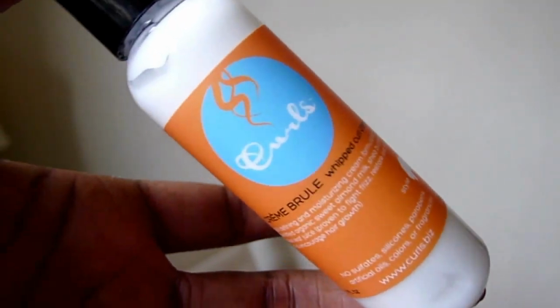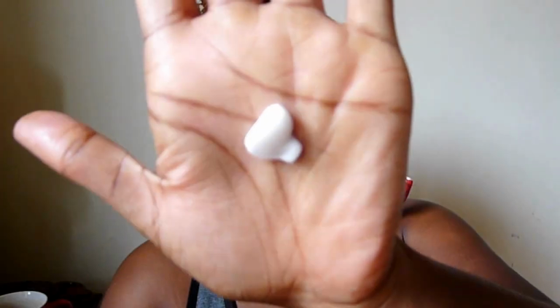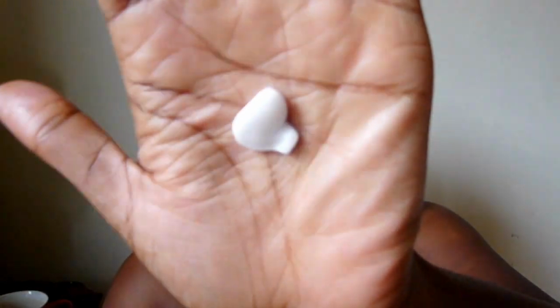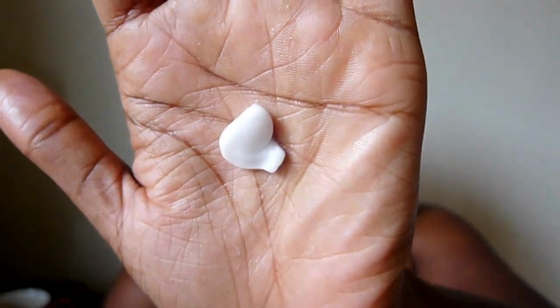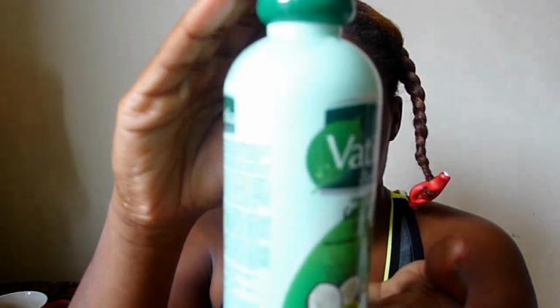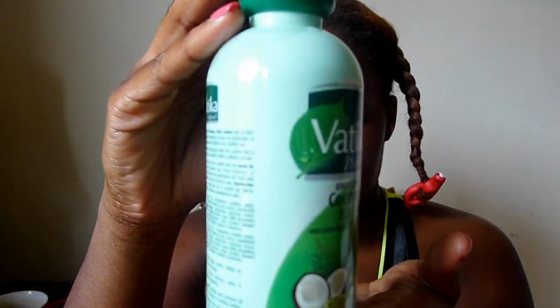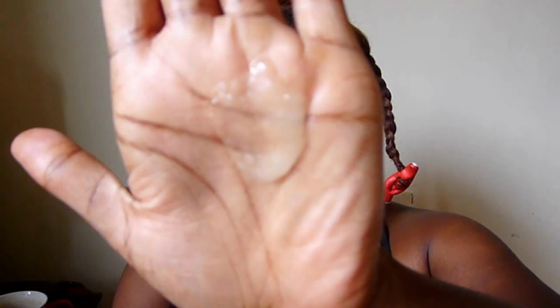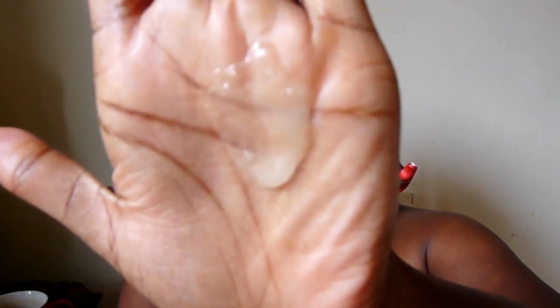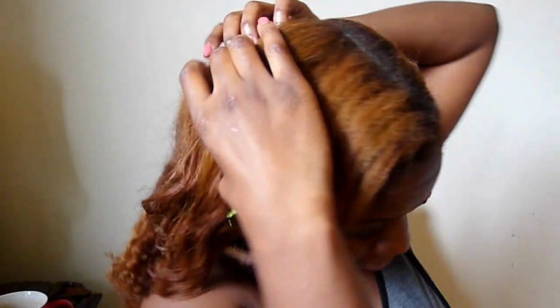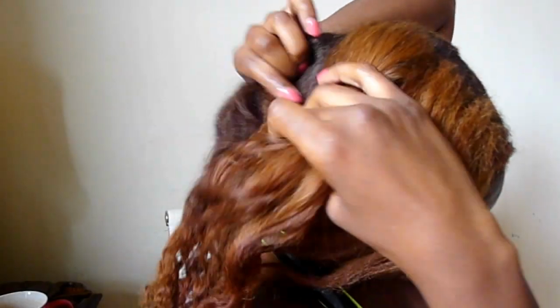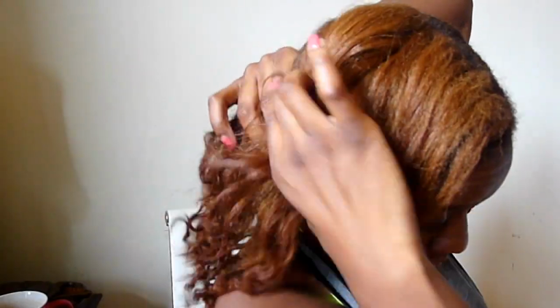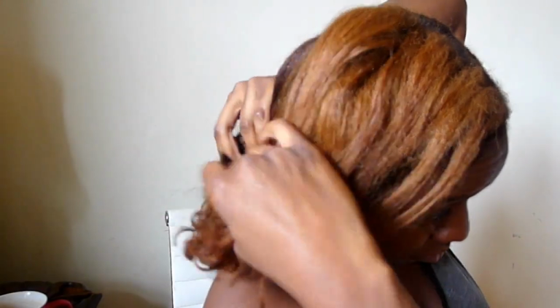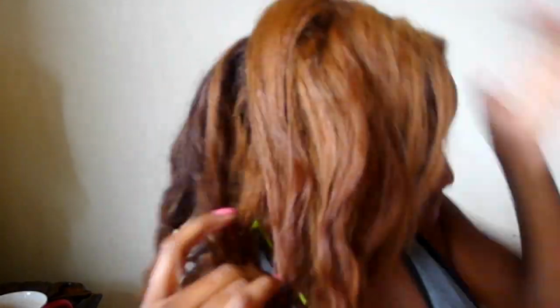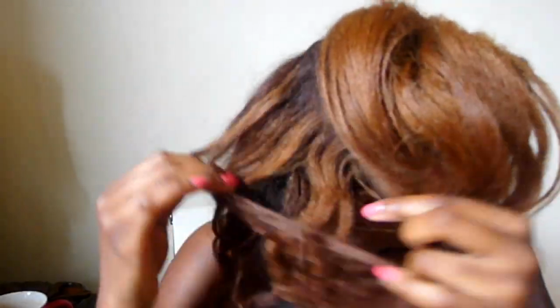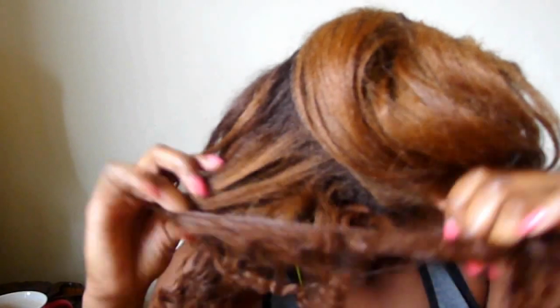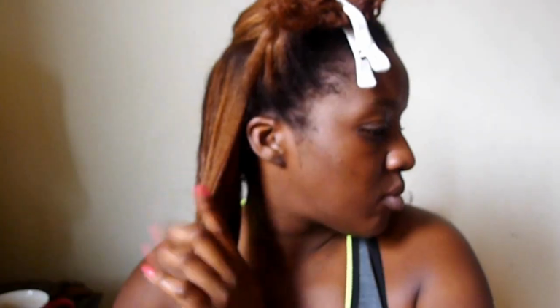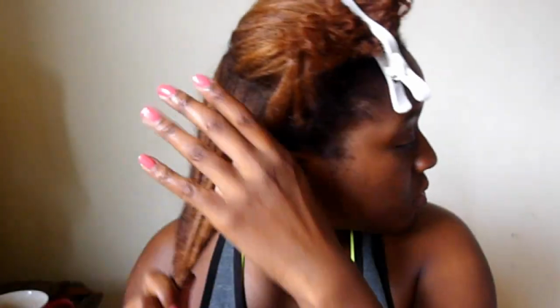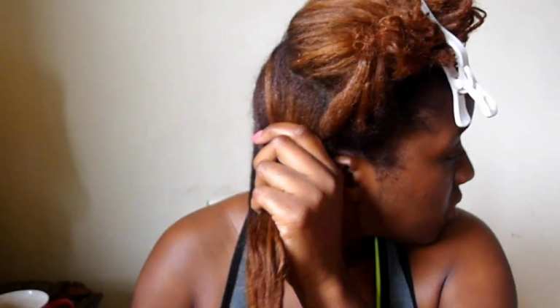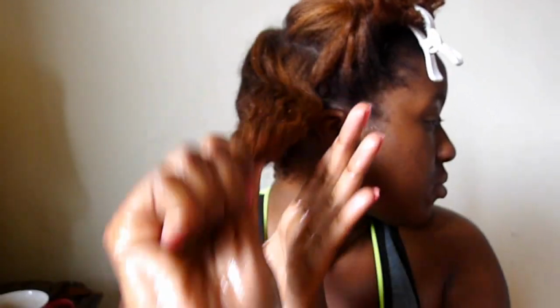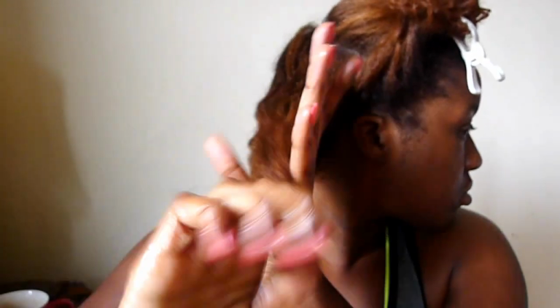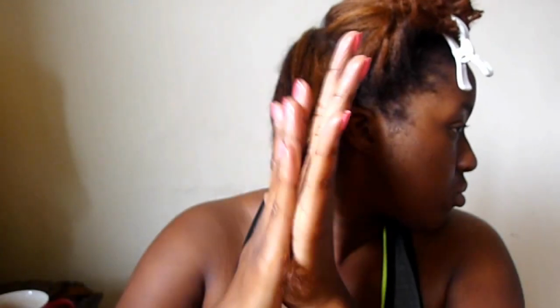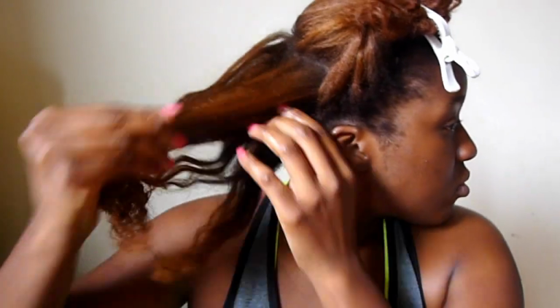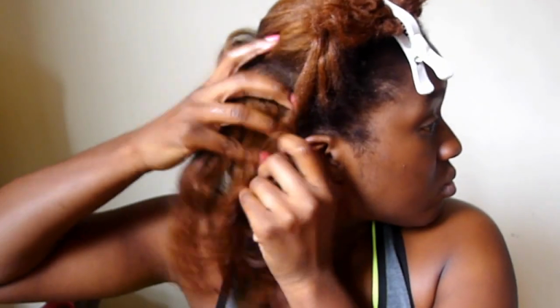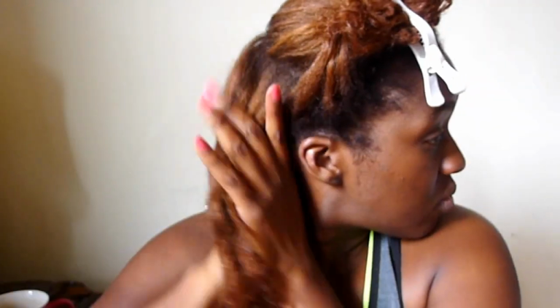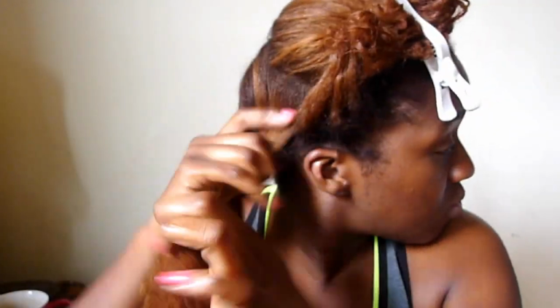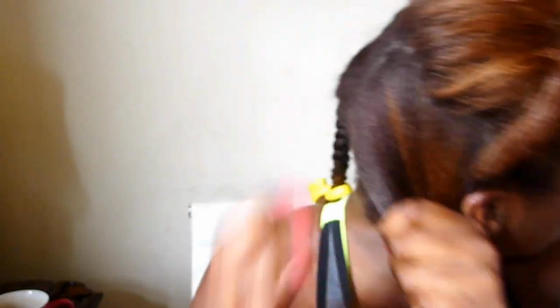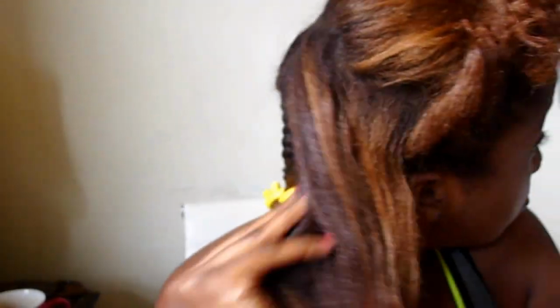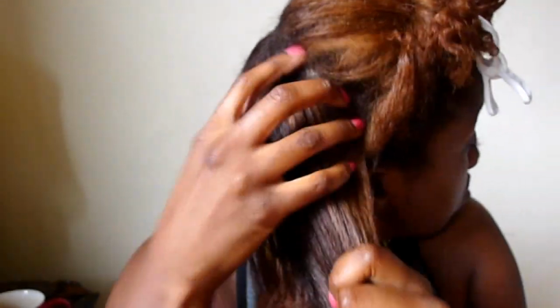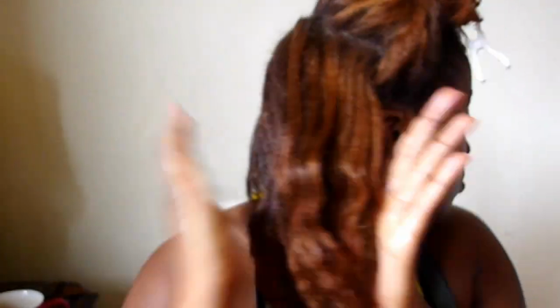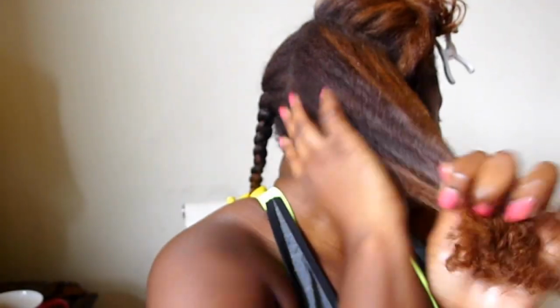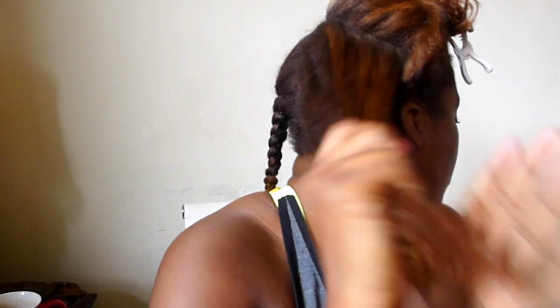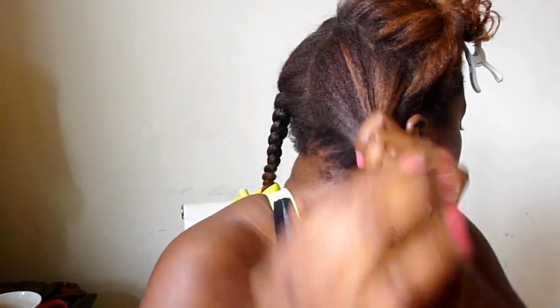Grab your favorite conditioner and a little bit of oil. Section your hair and begin to apply the conditioner and the oil into the sections to ensure that it is evenly distributed from the roots all the way down to the tips of your hair.